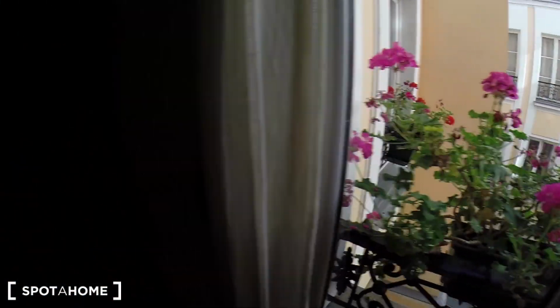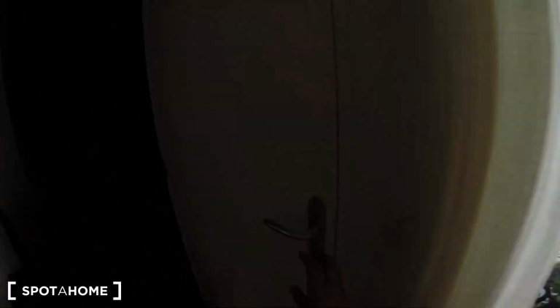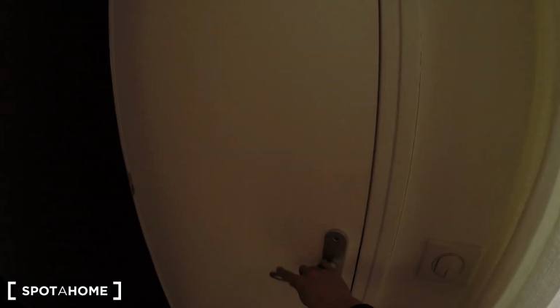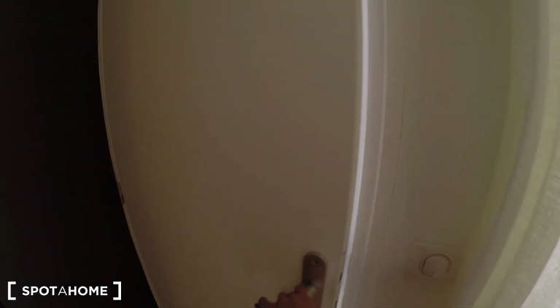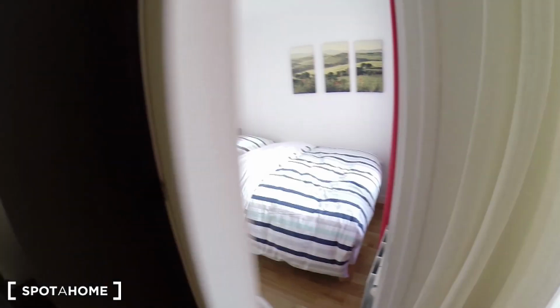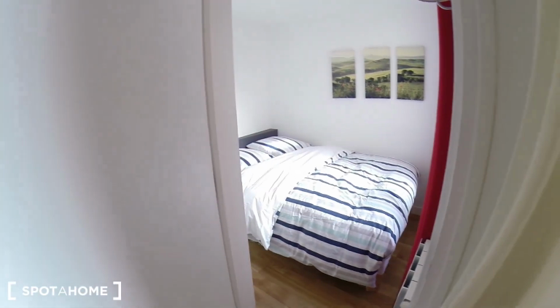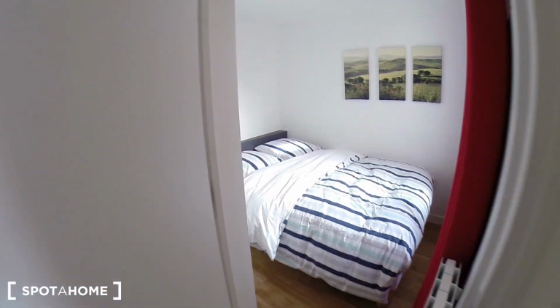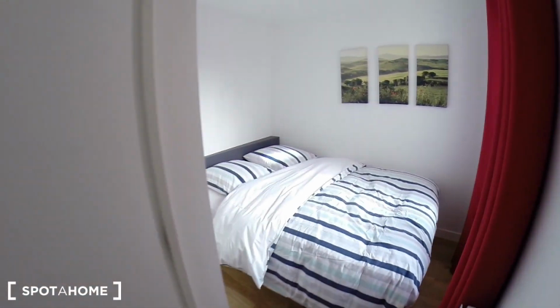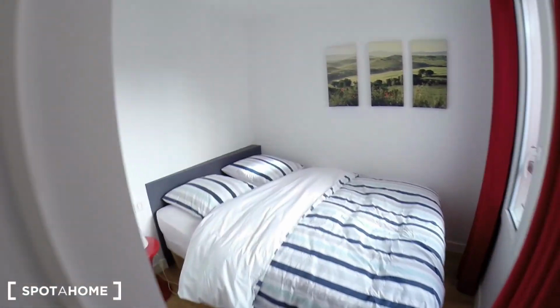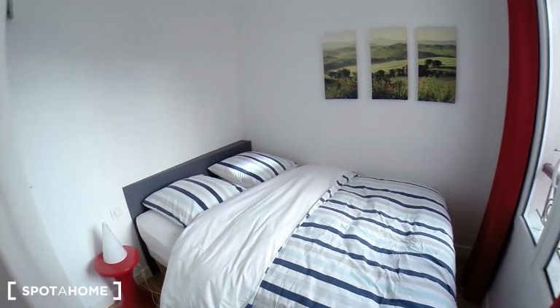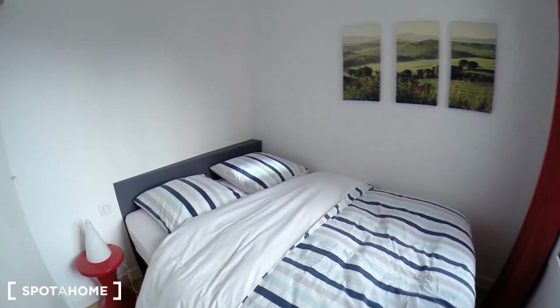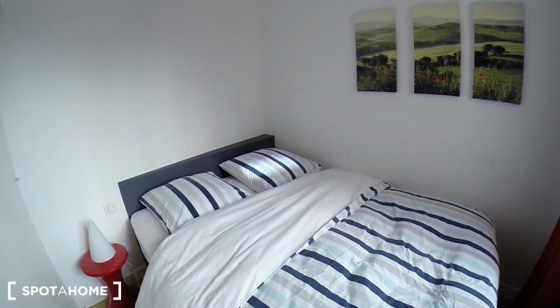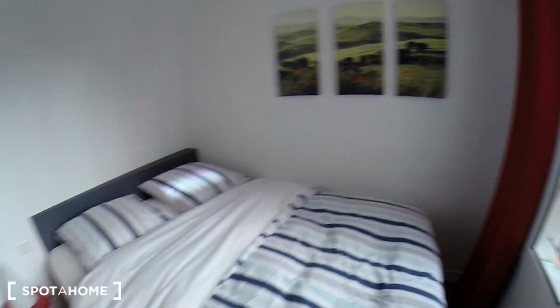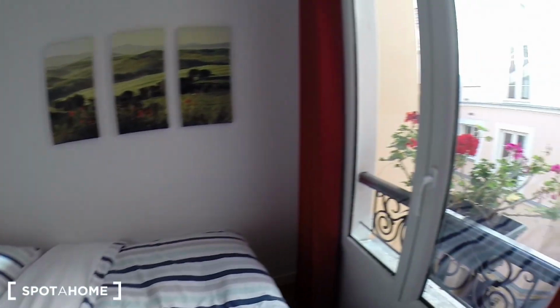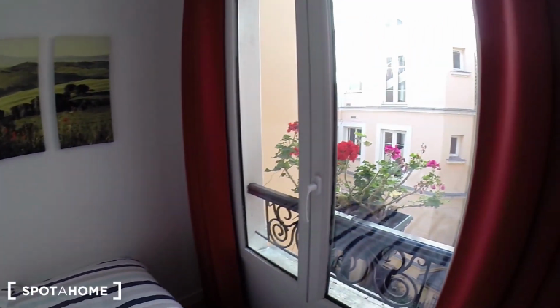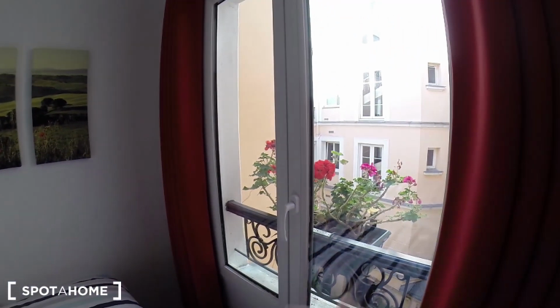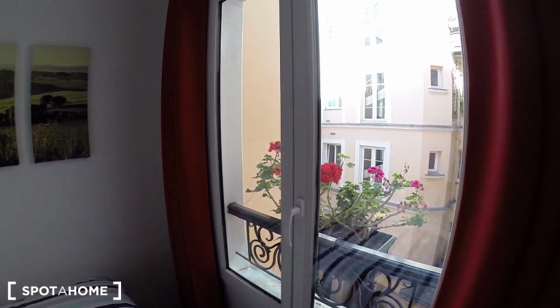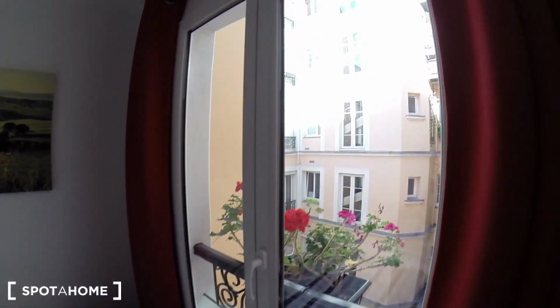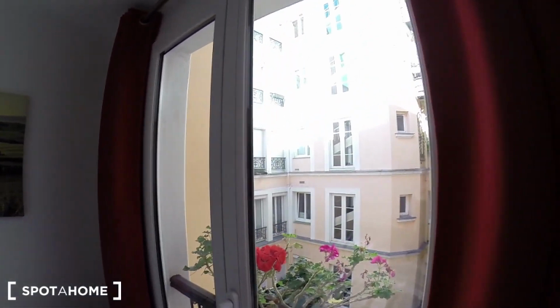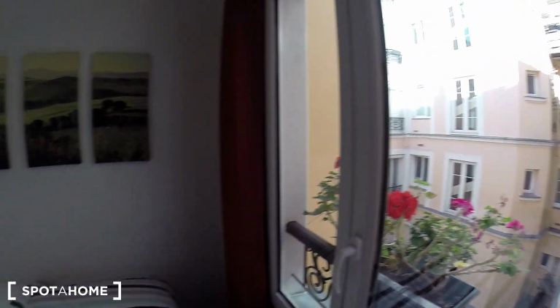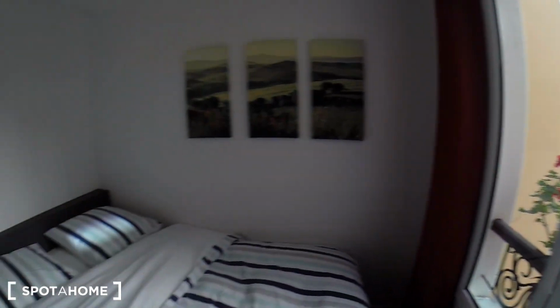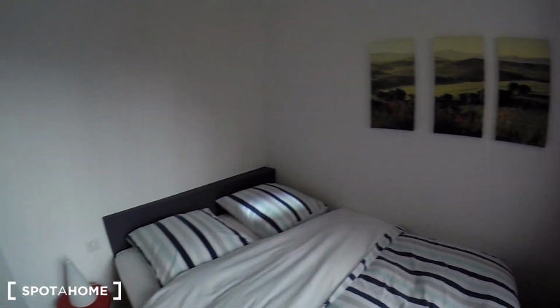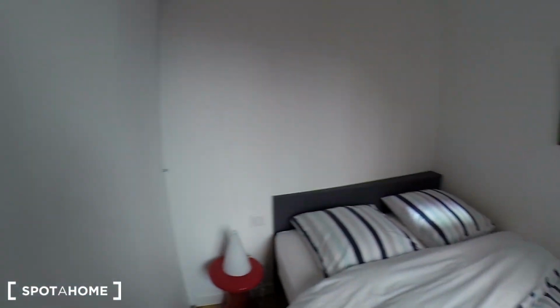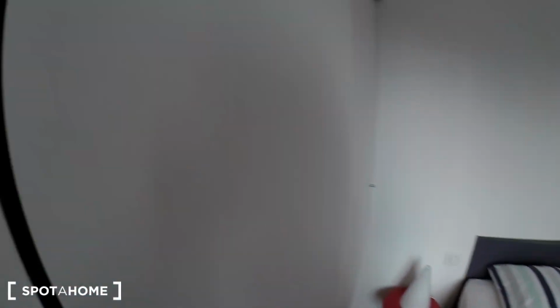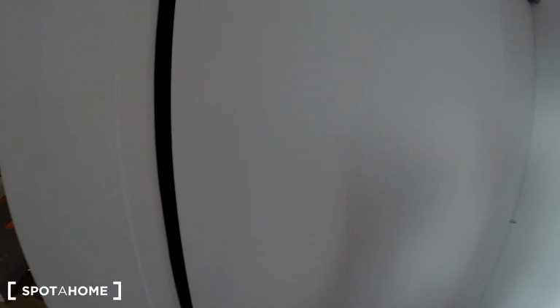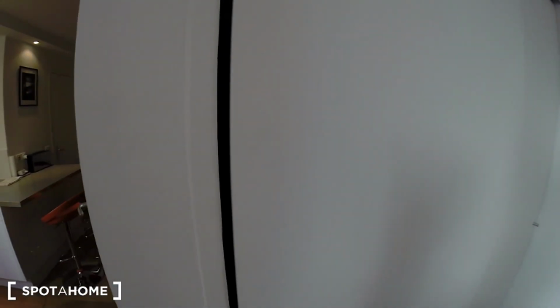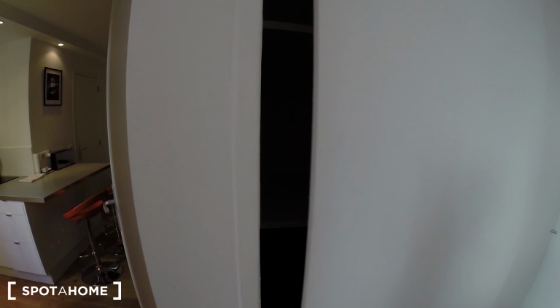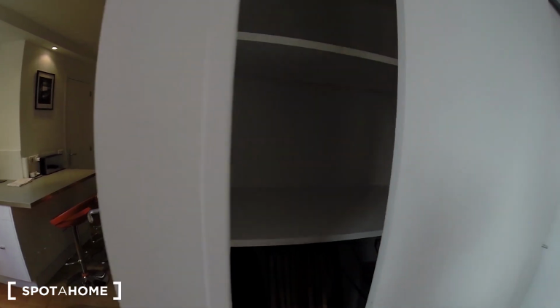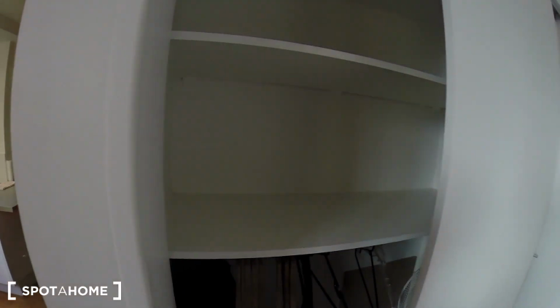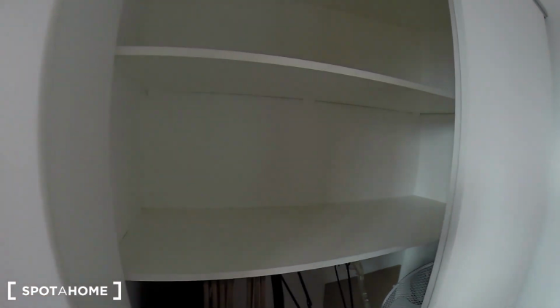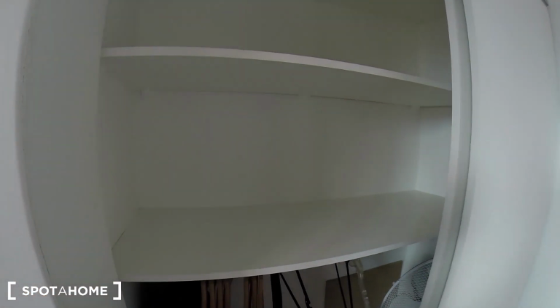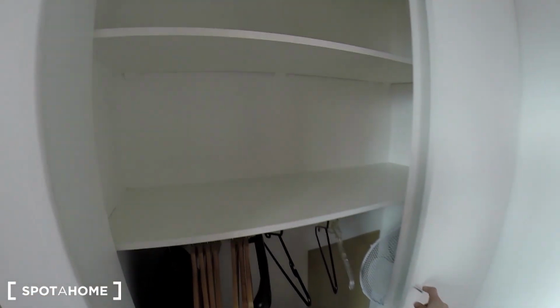I'm going to show you the bedroom. A small, nice bedroom with a double bed. A lot of light coming through. And you have the closet here, pretty big, built-in.